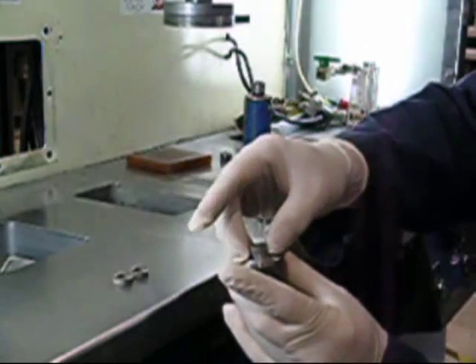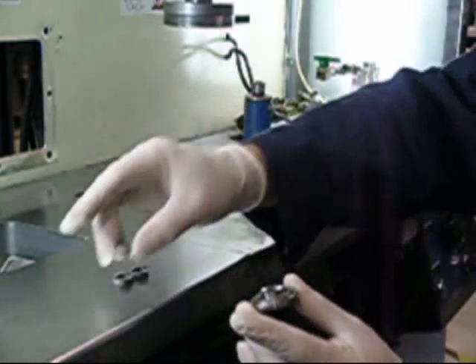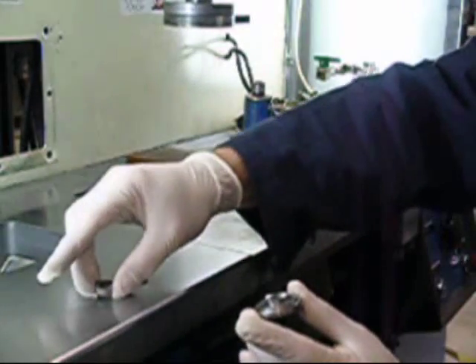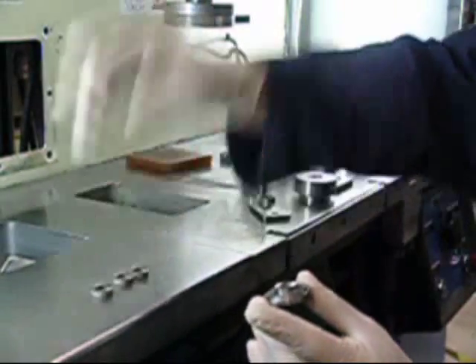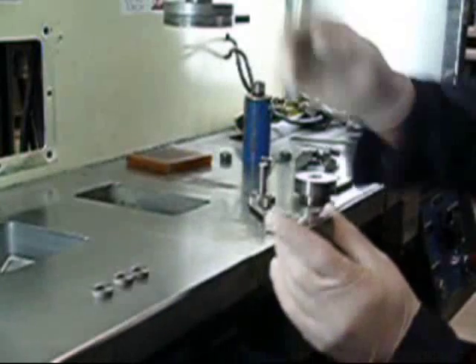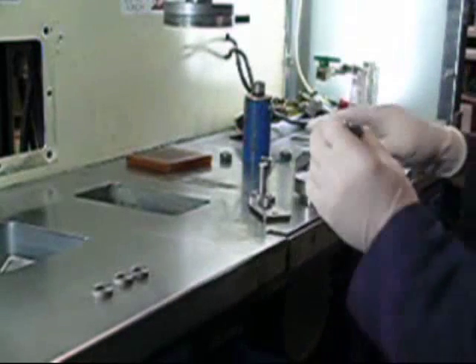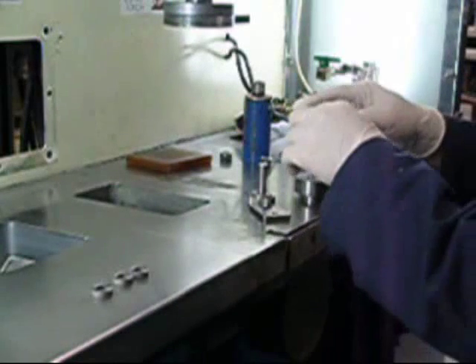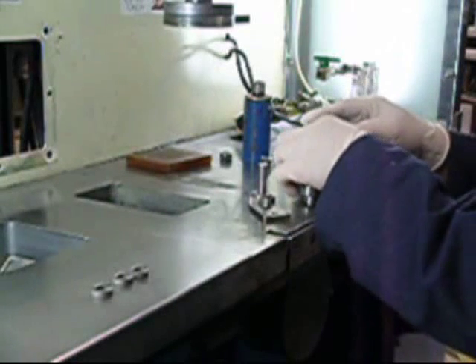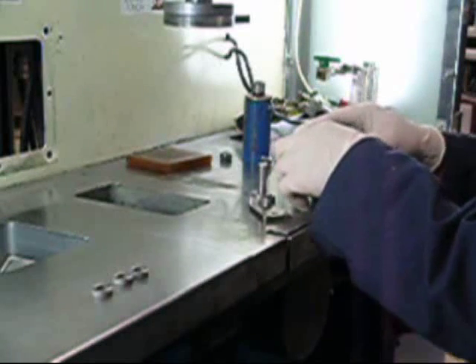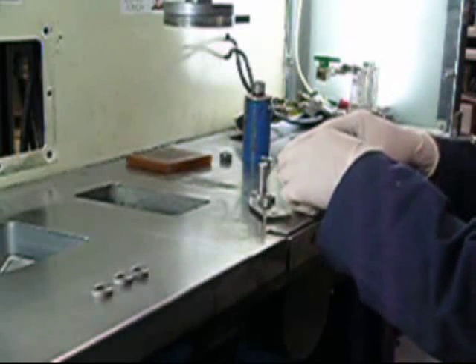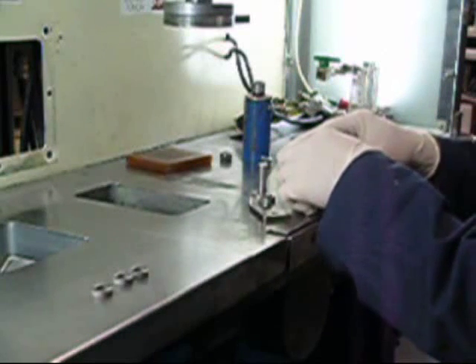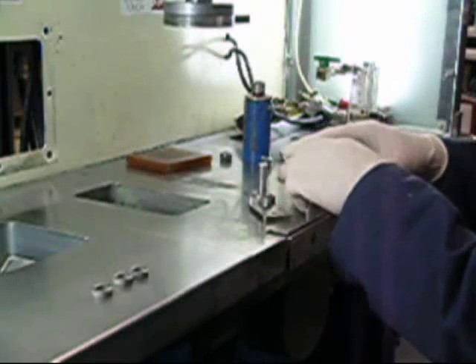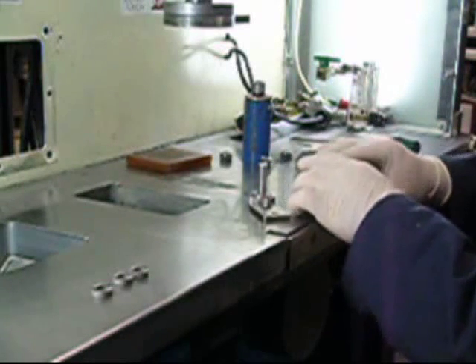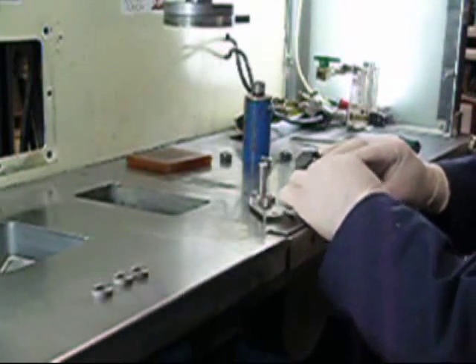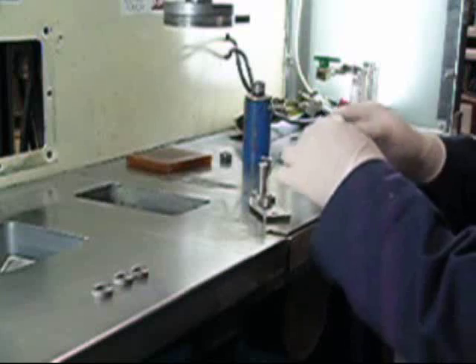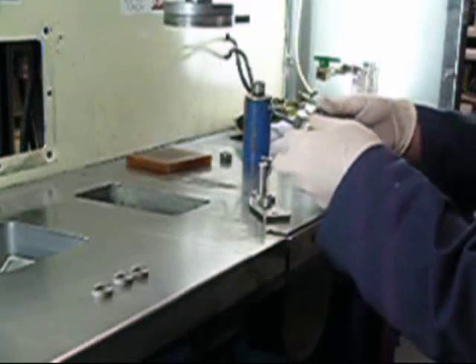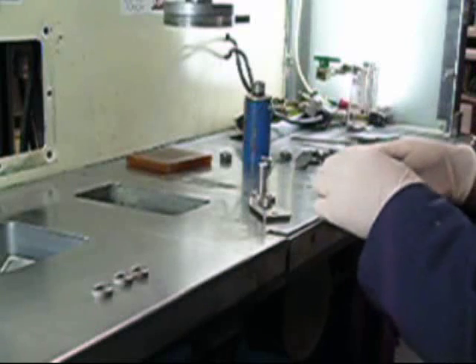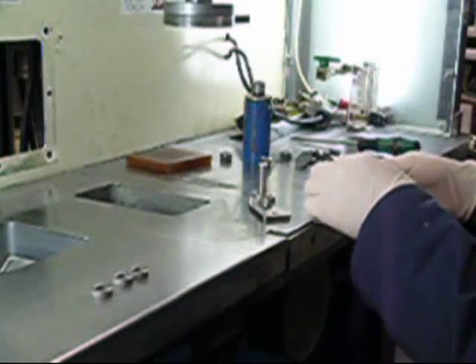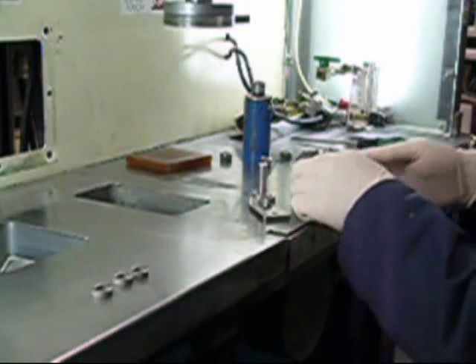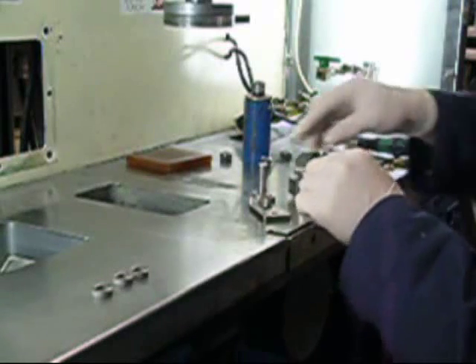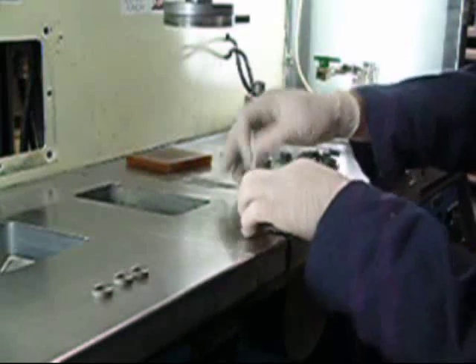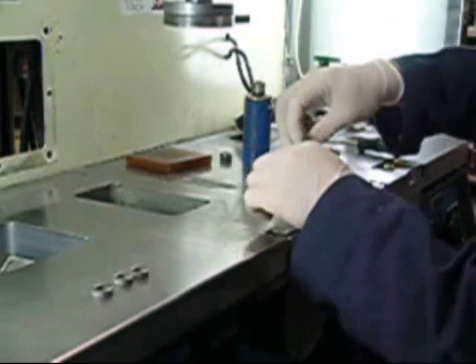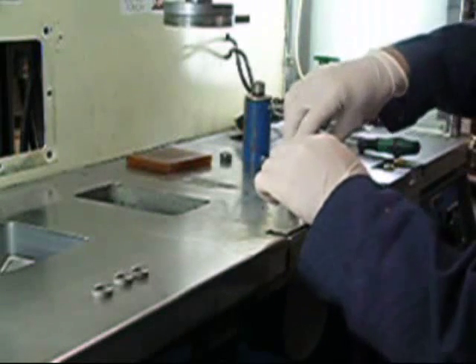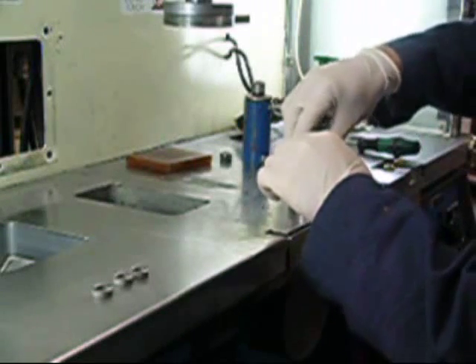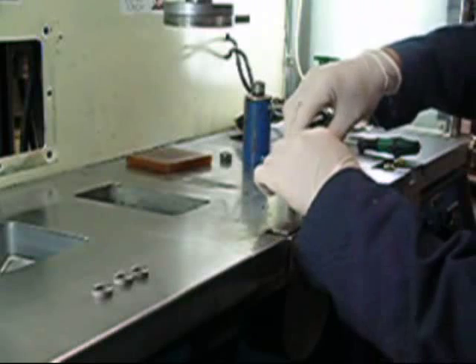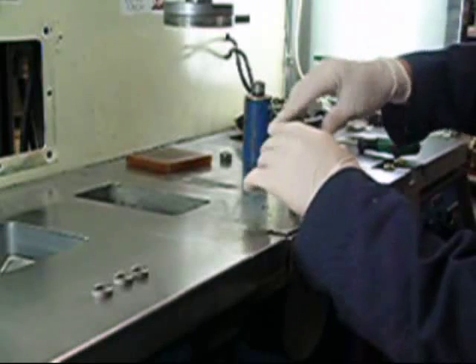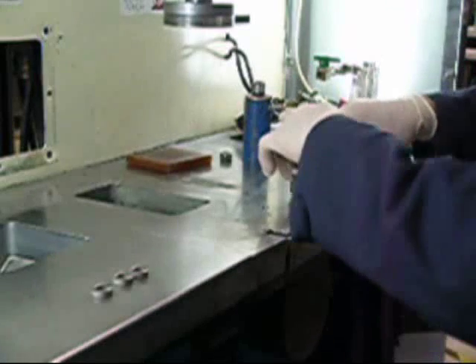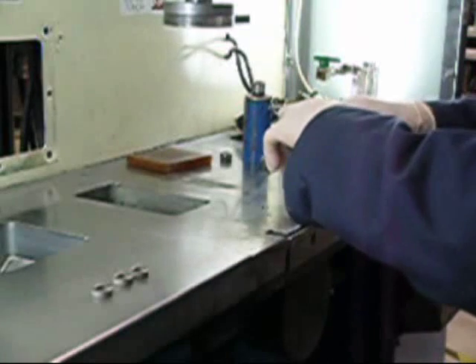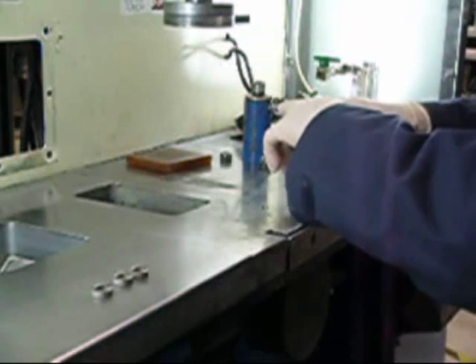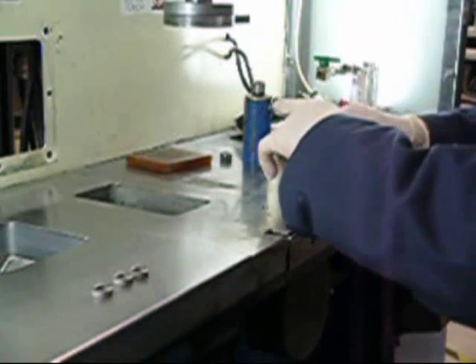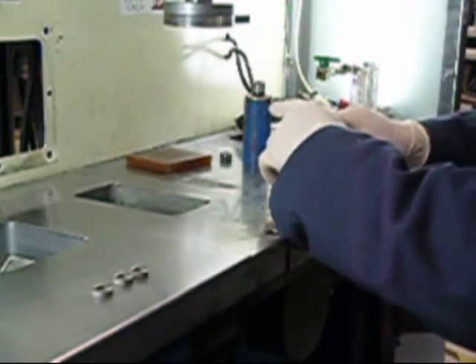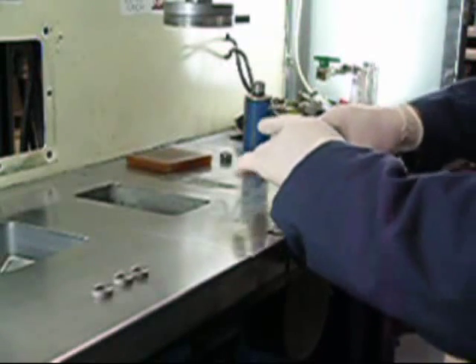First, manual molds are inexpensive. As a result, they make business cases for smaller production volumes more attractive and bring the numerous advantages of powder injection molding to industries and applications that could not benefit from it in the past.